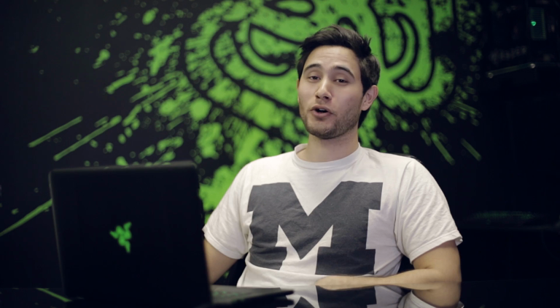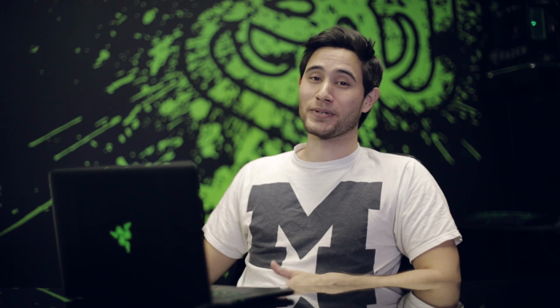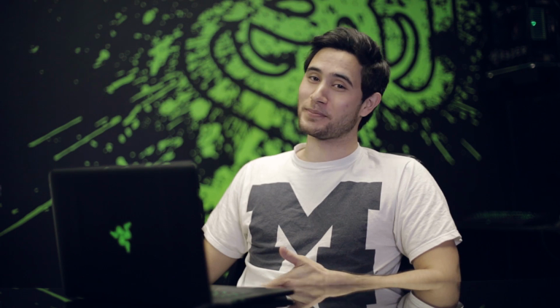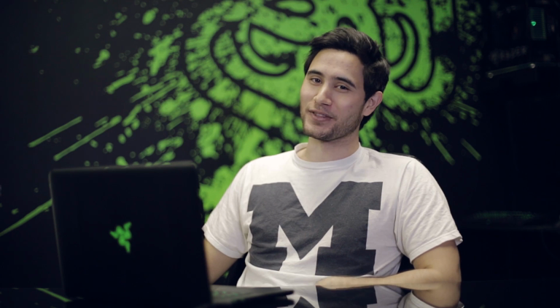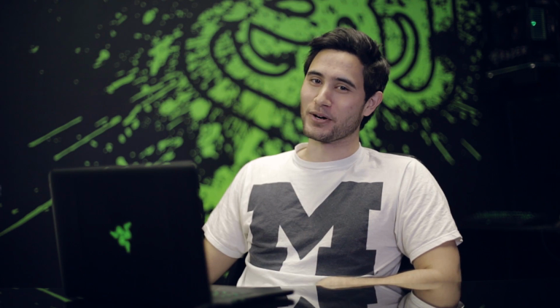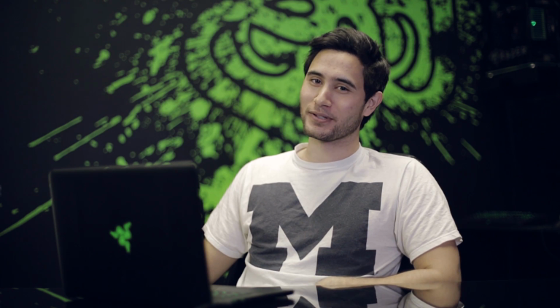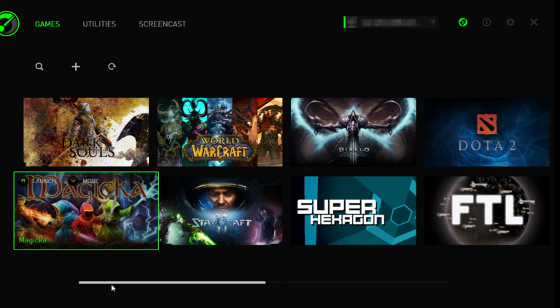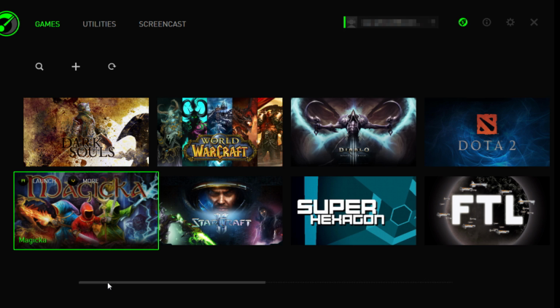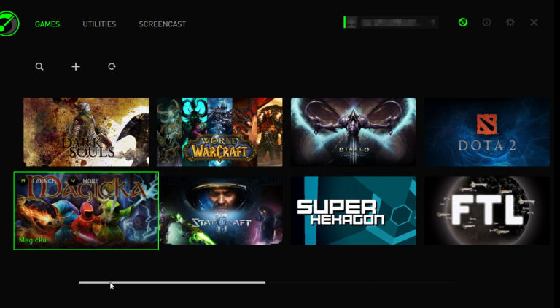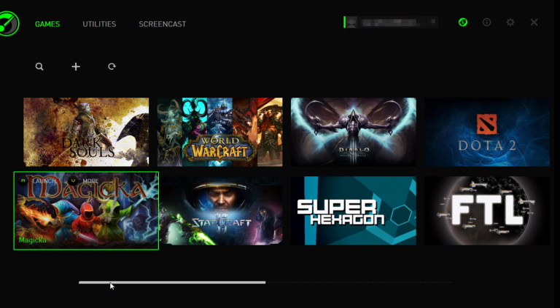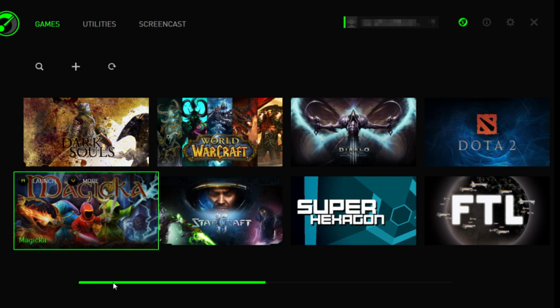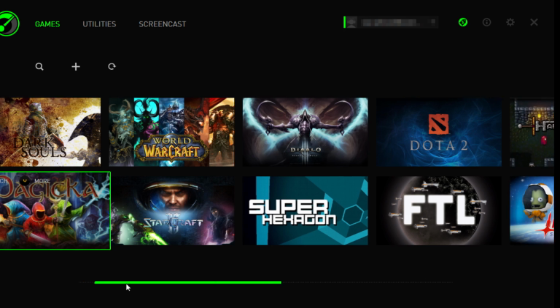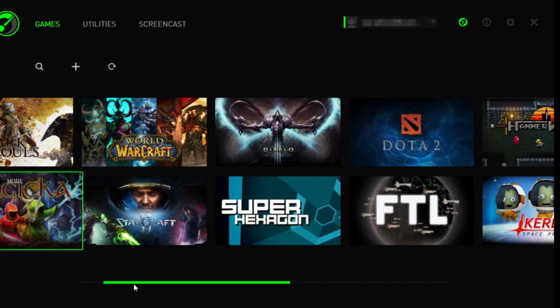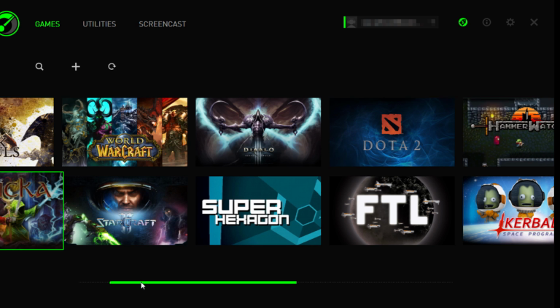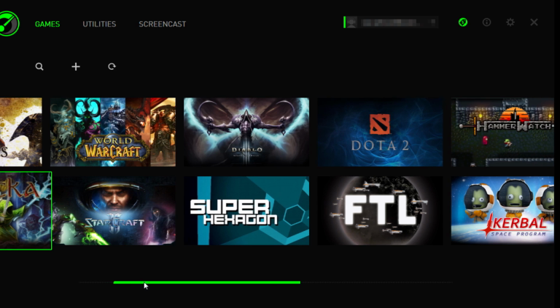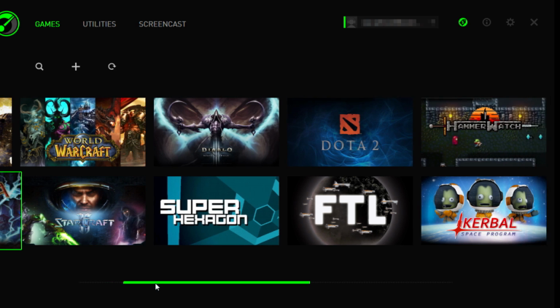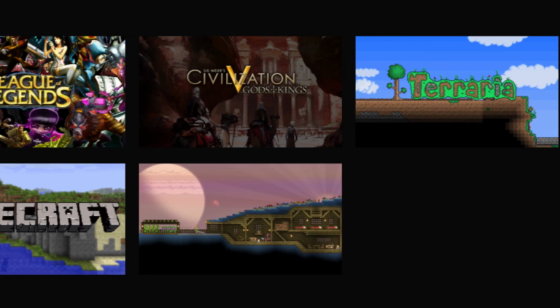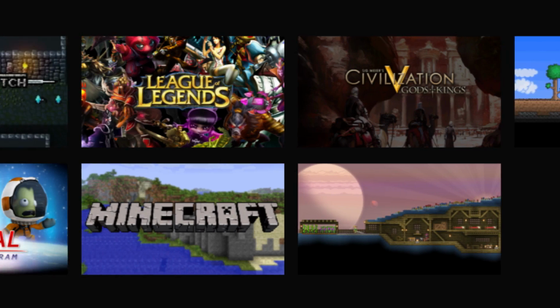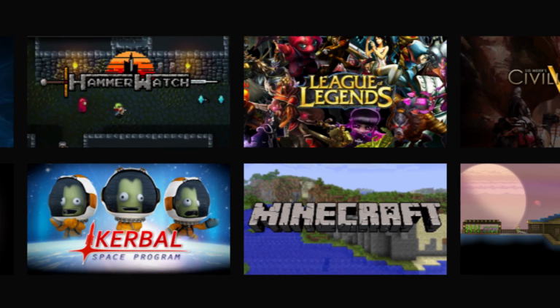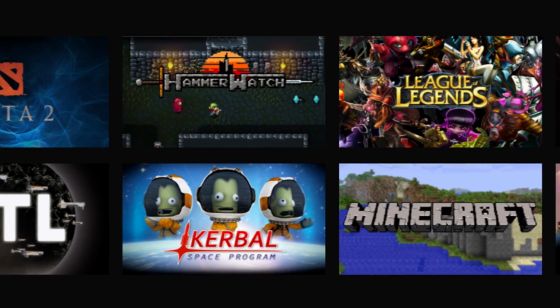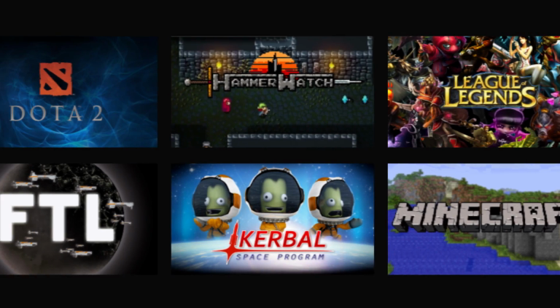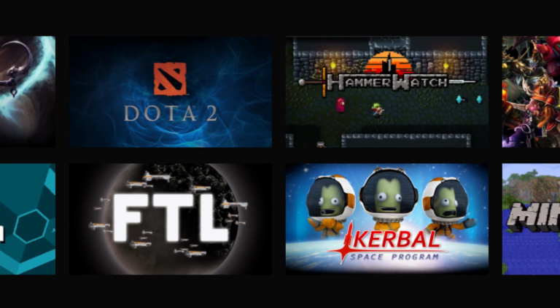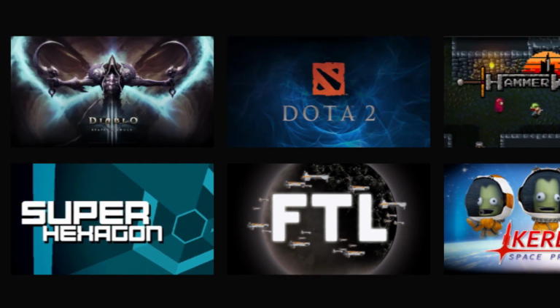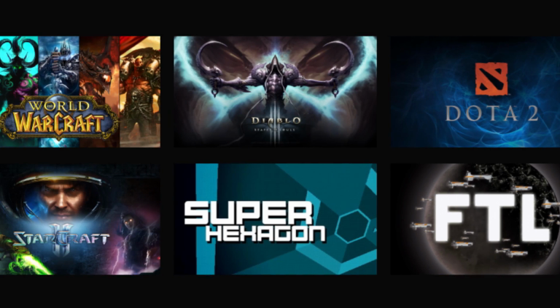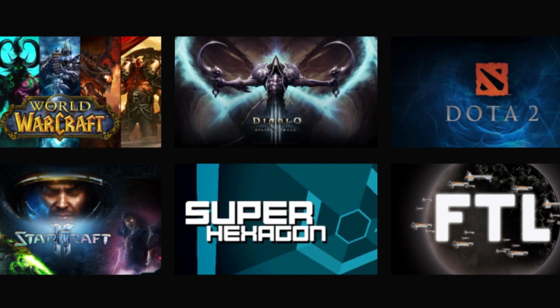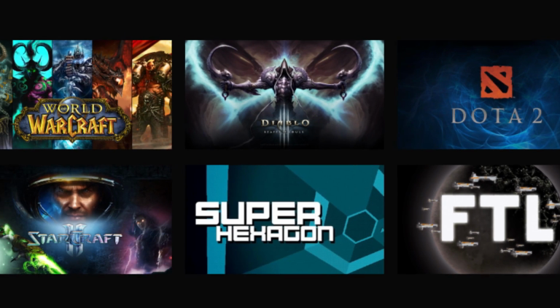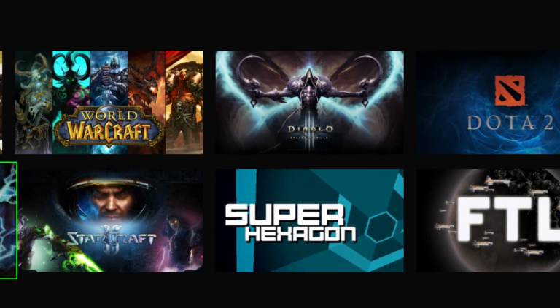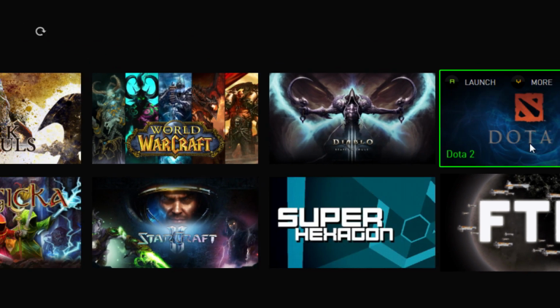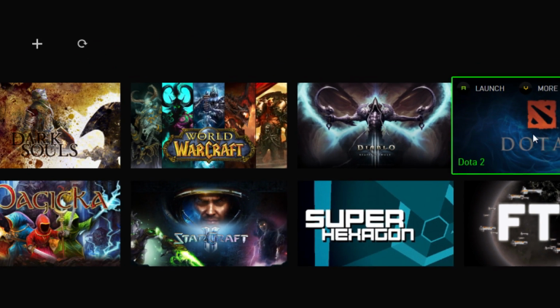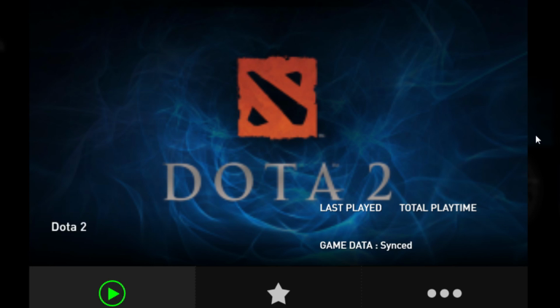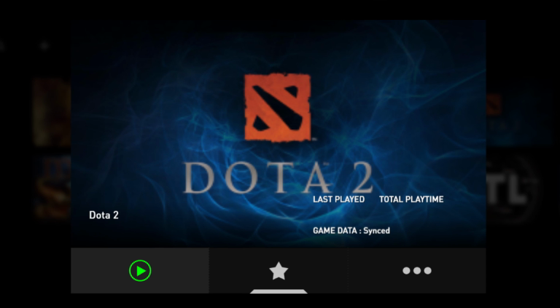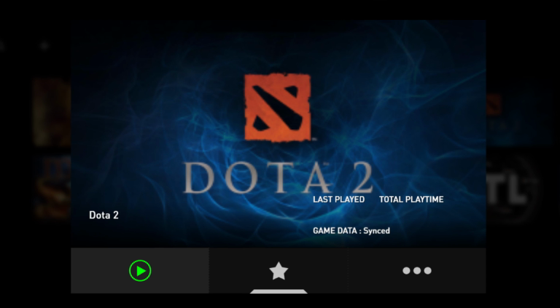Older PCs benefit the most. The Game Launcher does an automatic scan of games to create an easy-to-use library. But even if you don't launch a game from here, Game Booster will still activate.